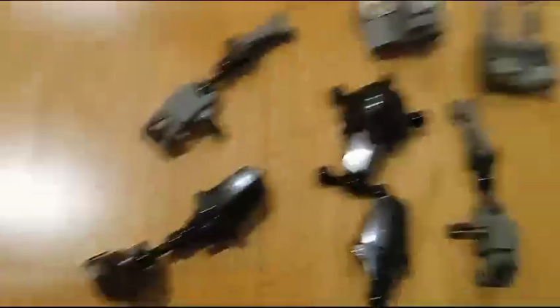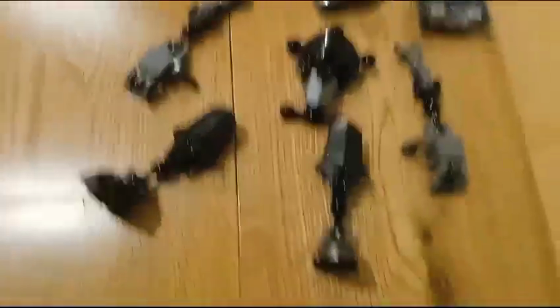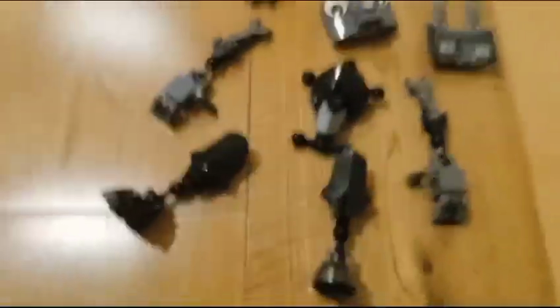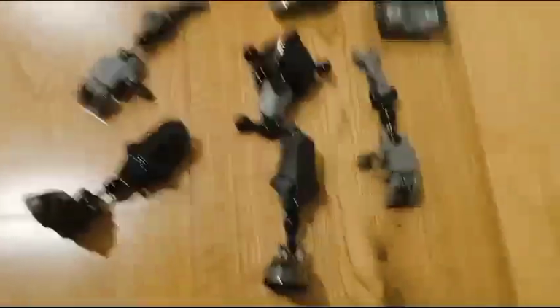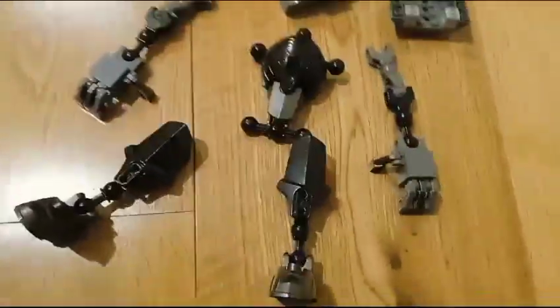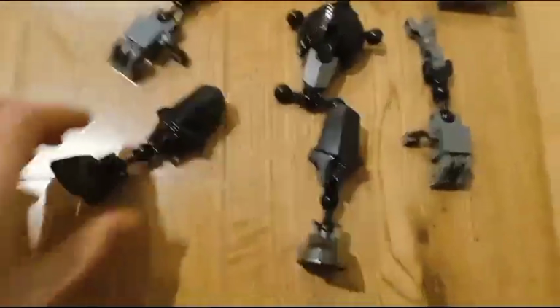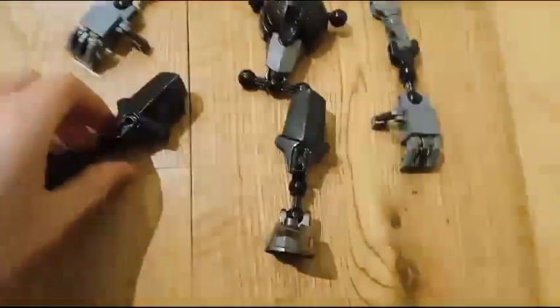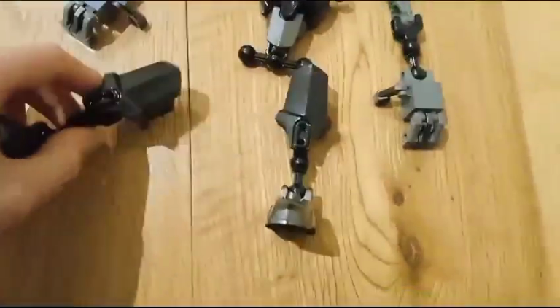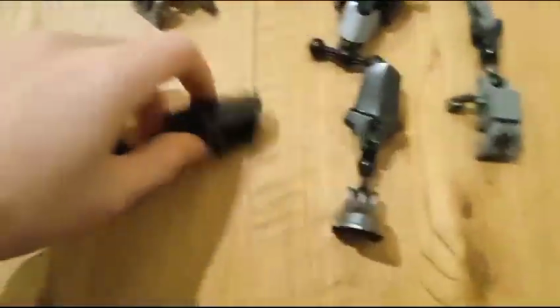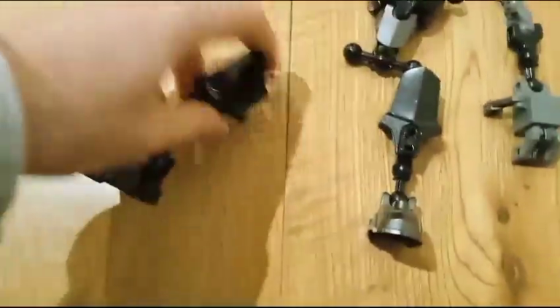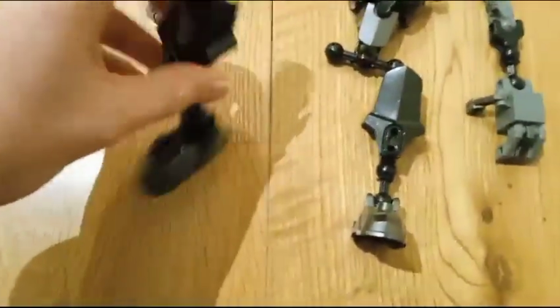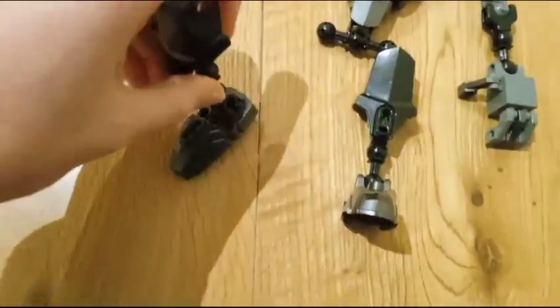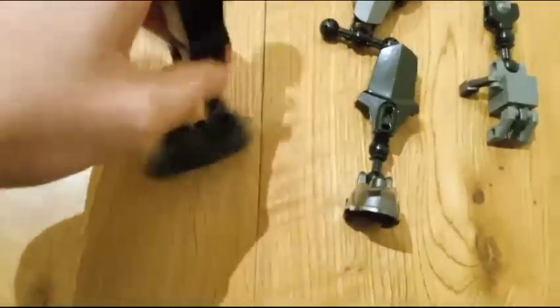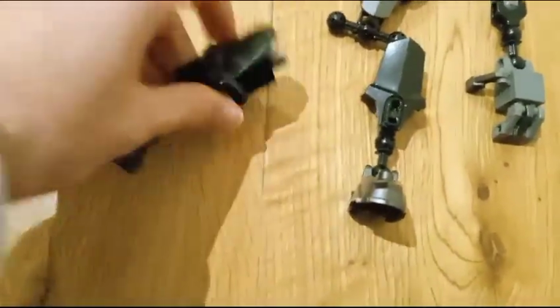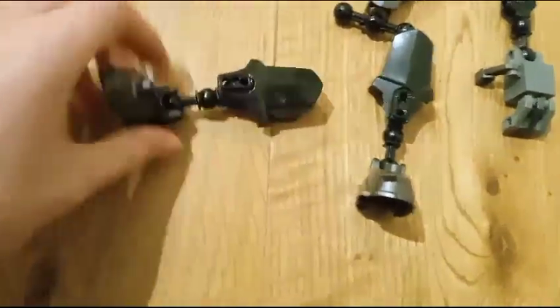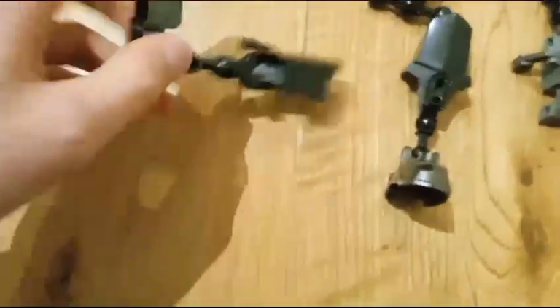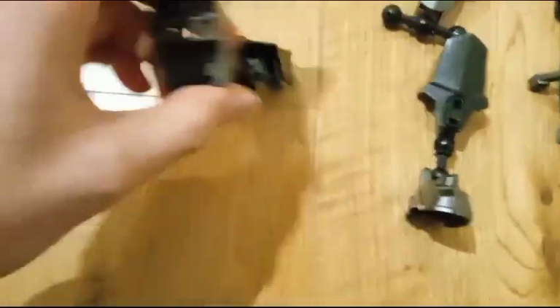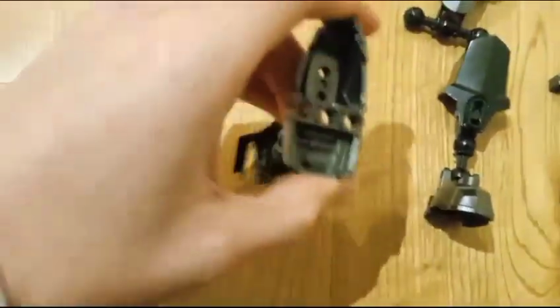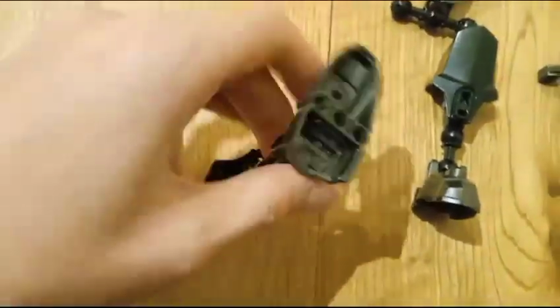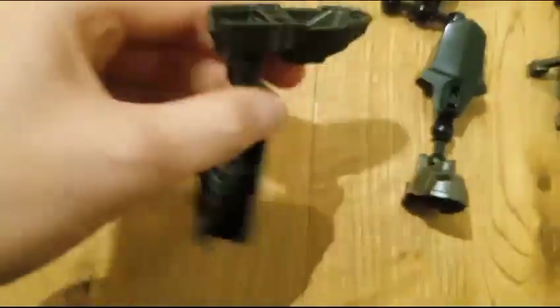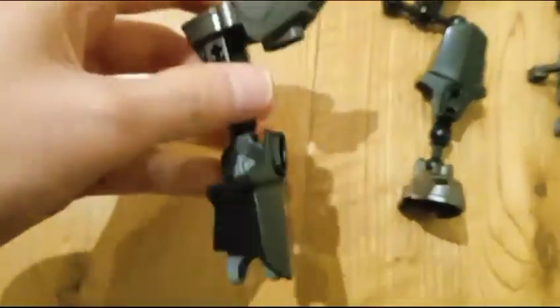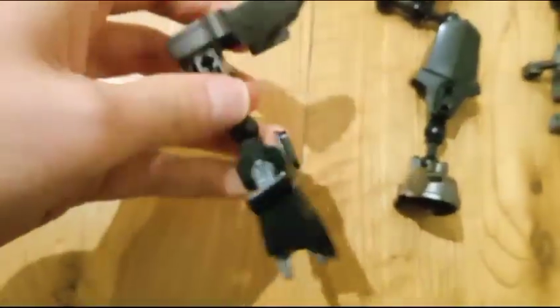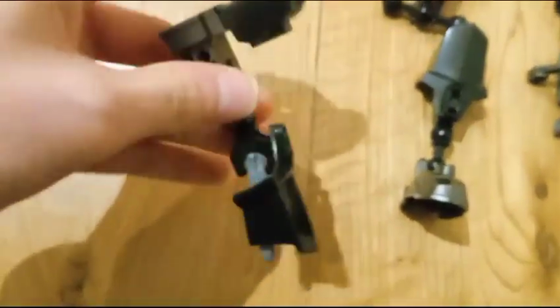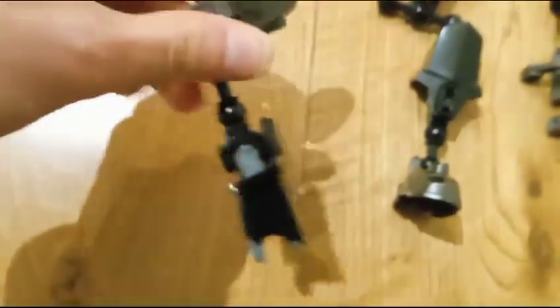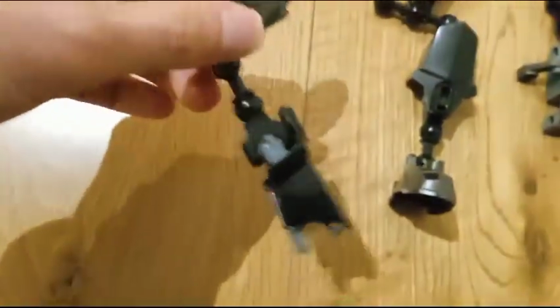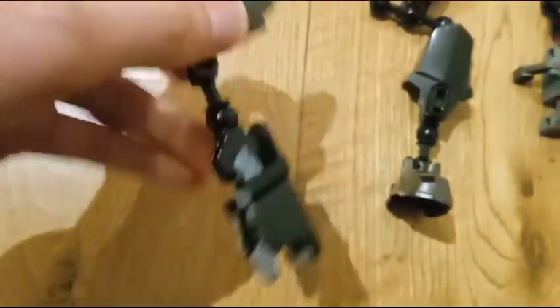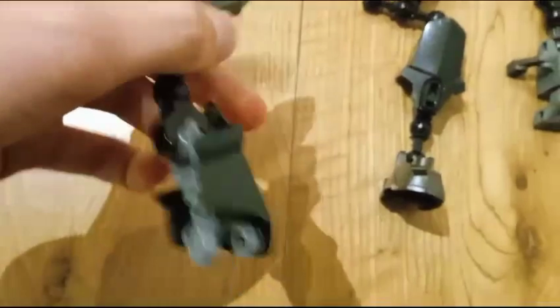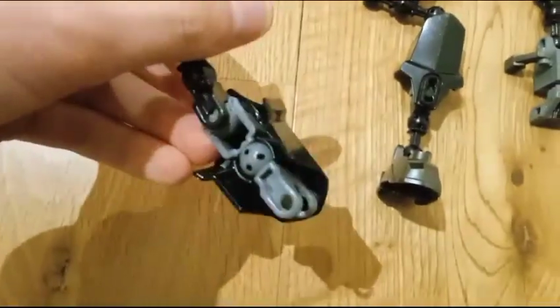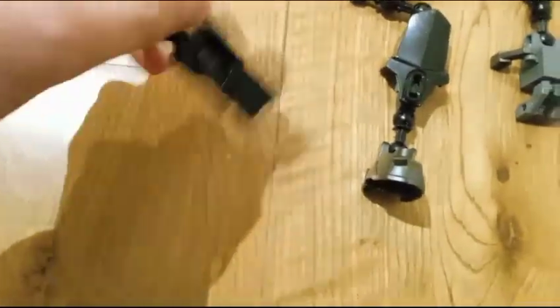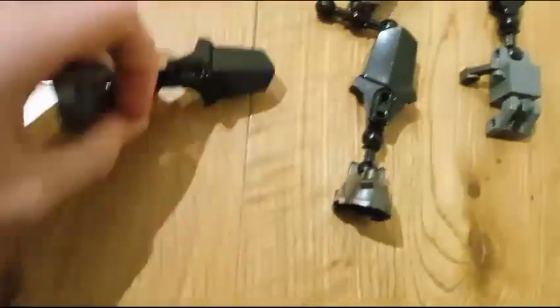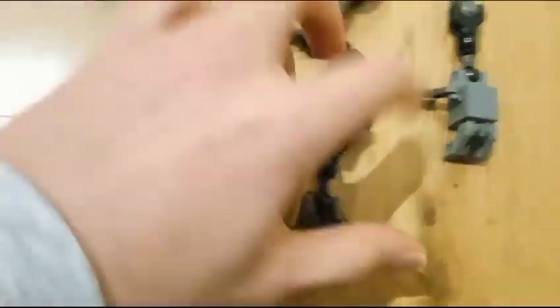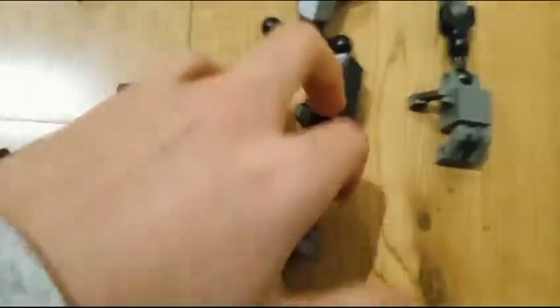Today I'm going to be showing you how to build the animatronic thing. Basically you need these pieces, you need to connect them onto here — pretty self-explanatory.